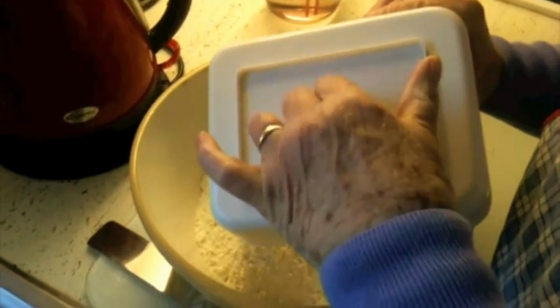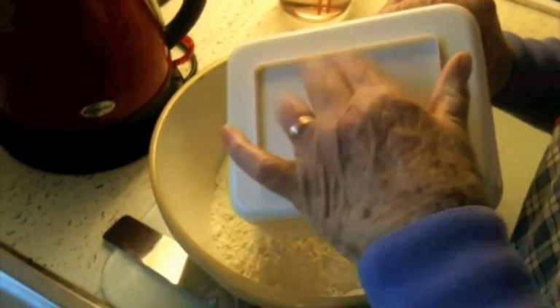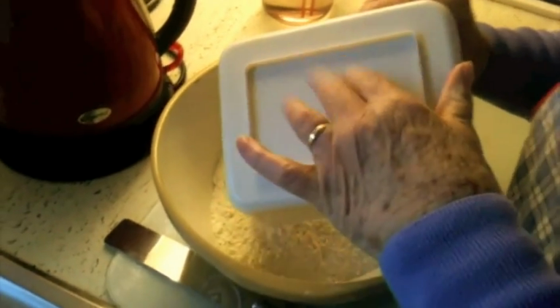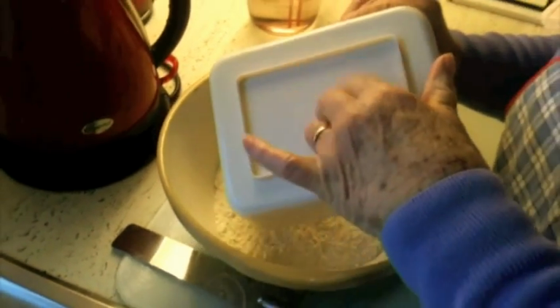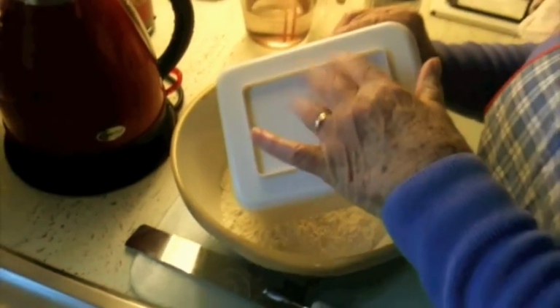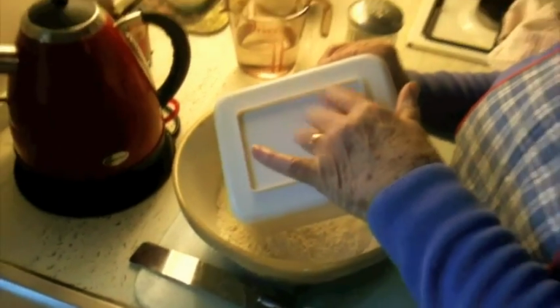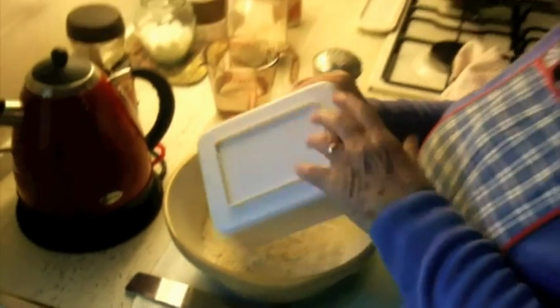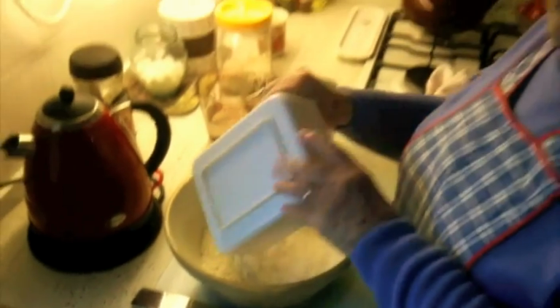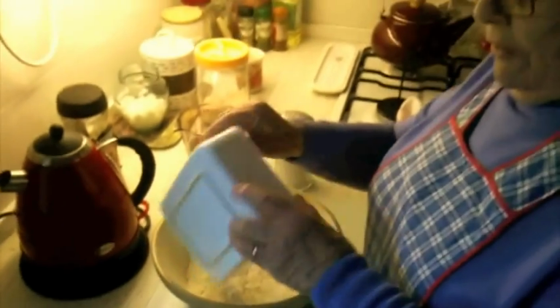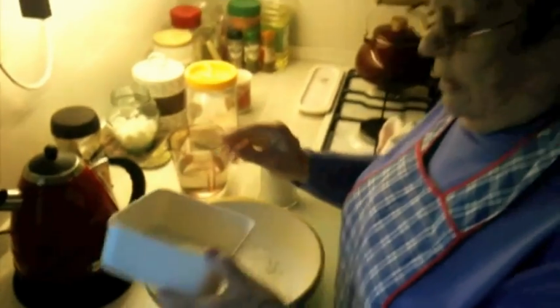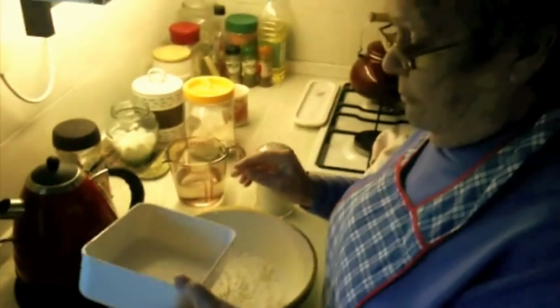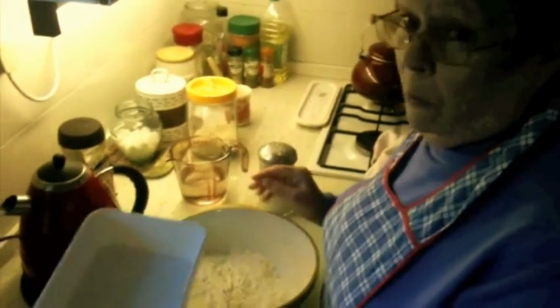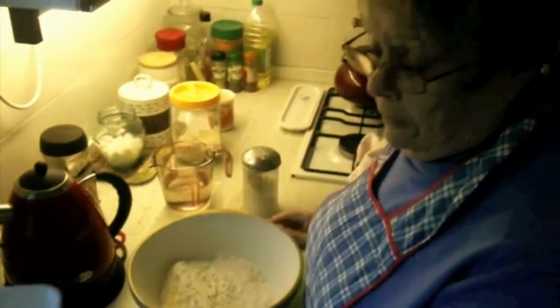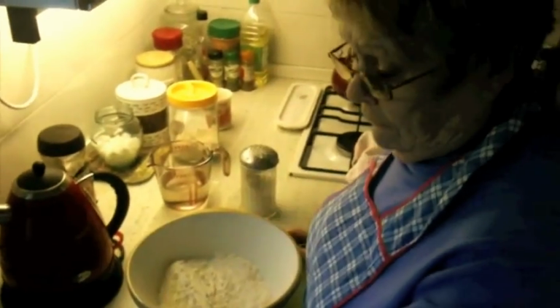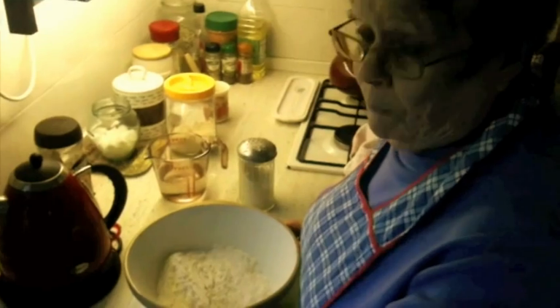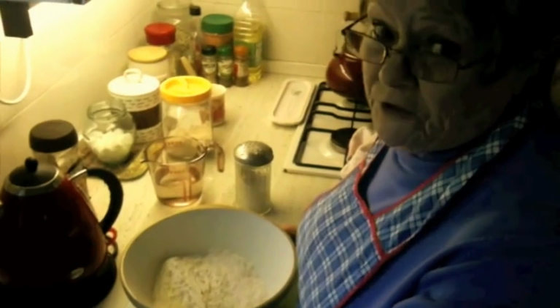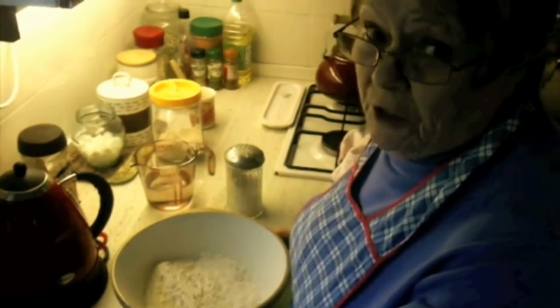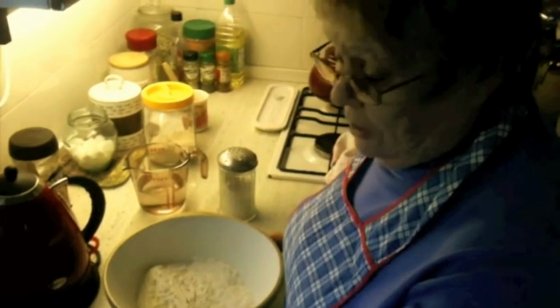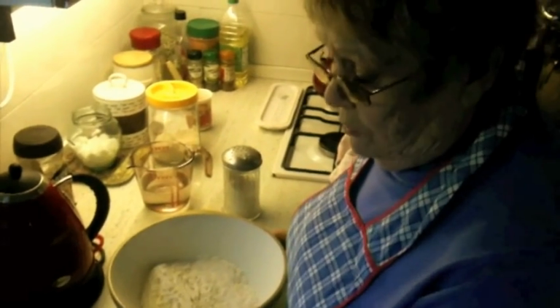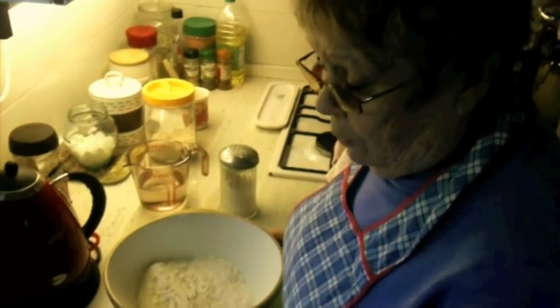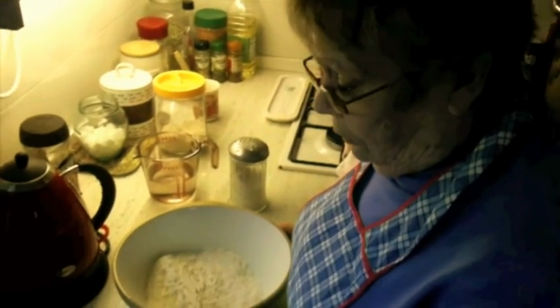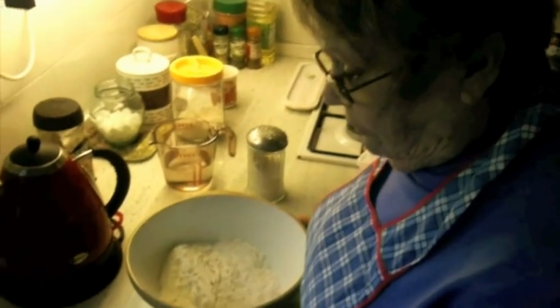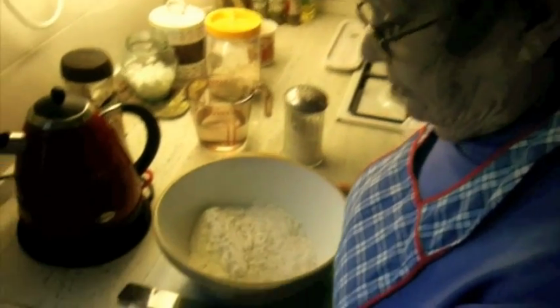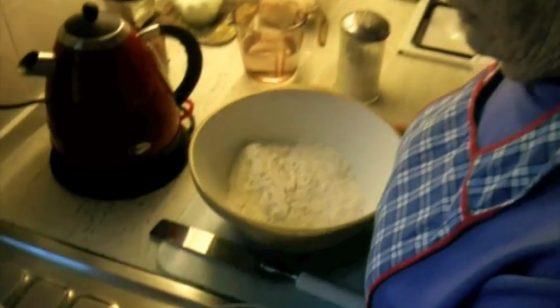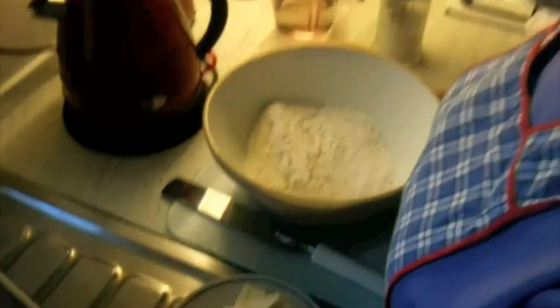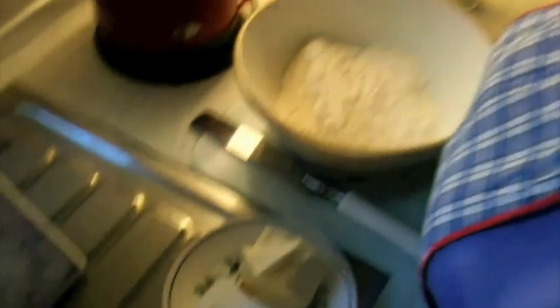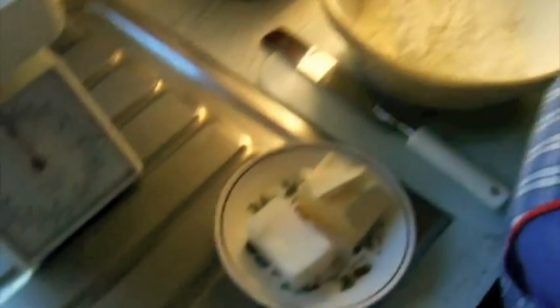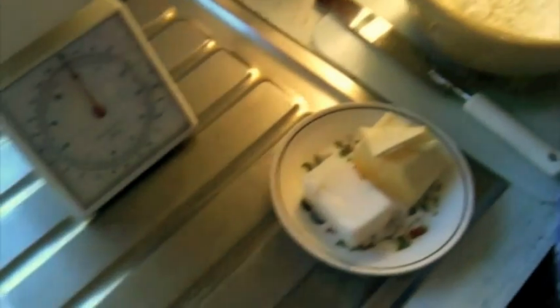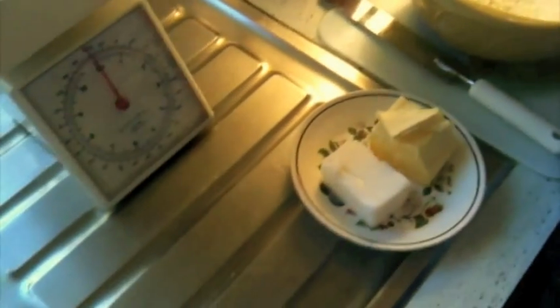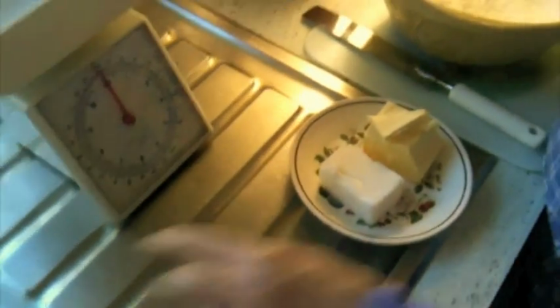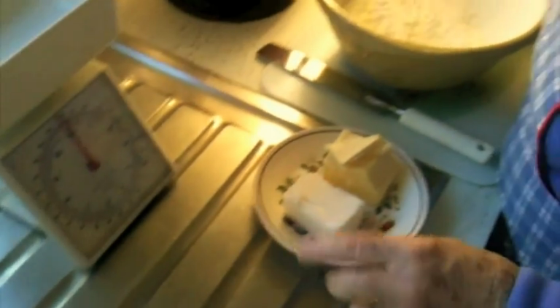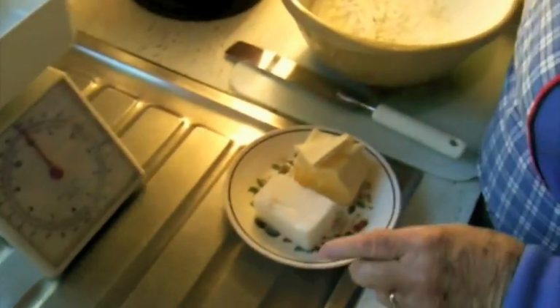Into the bowl. Not basin — bowl. That's a basin. Don't start.